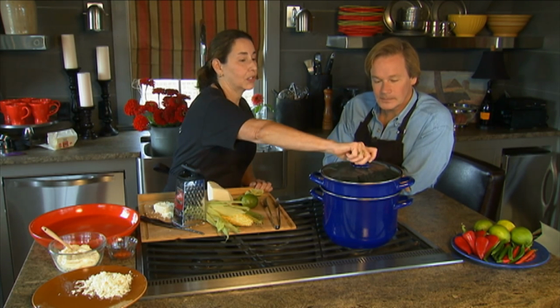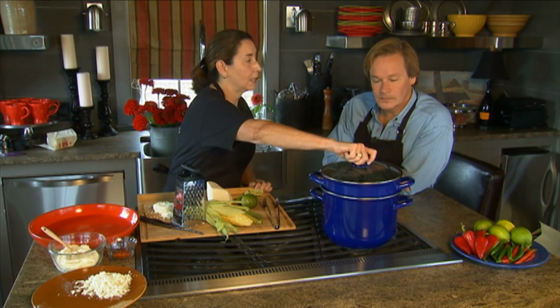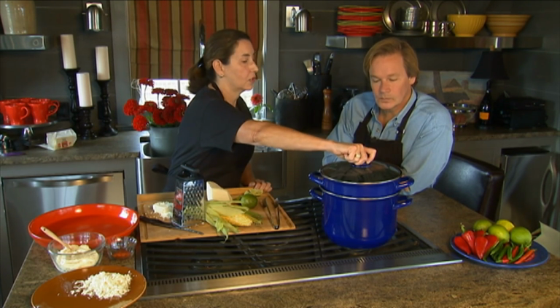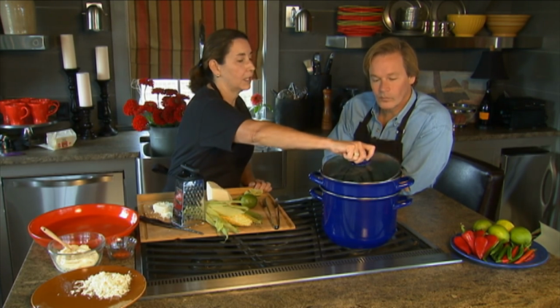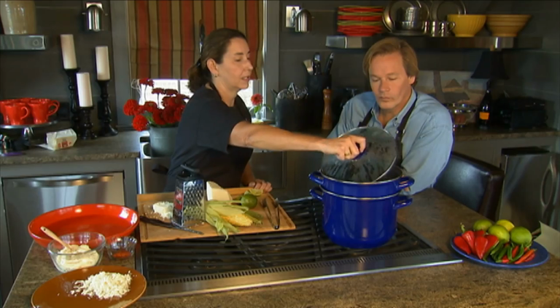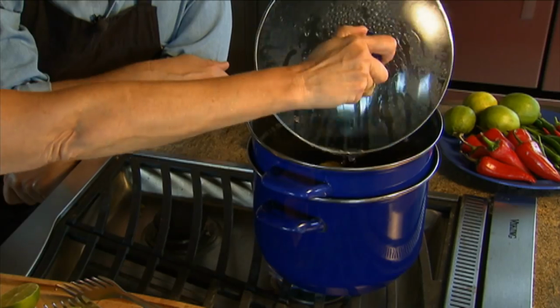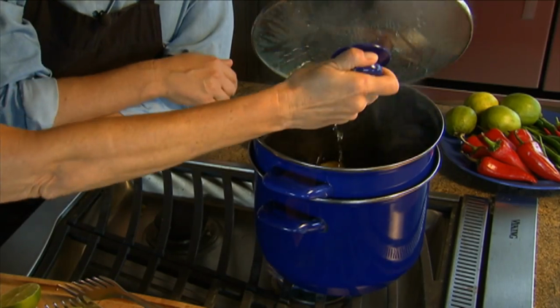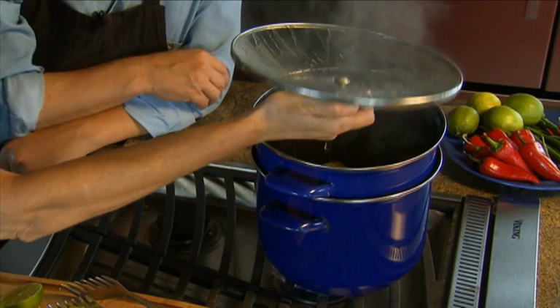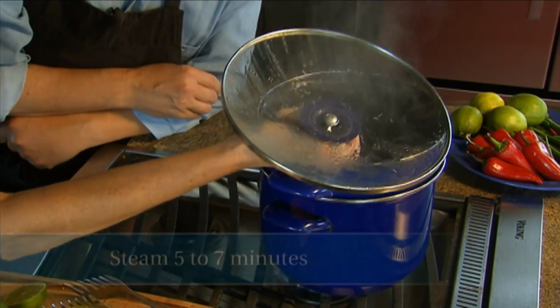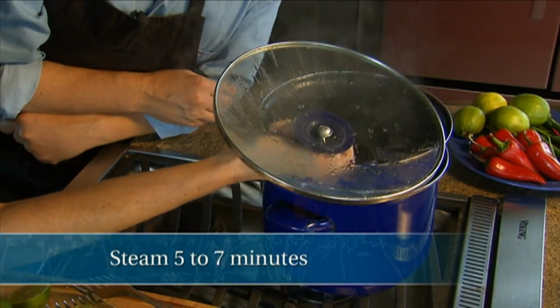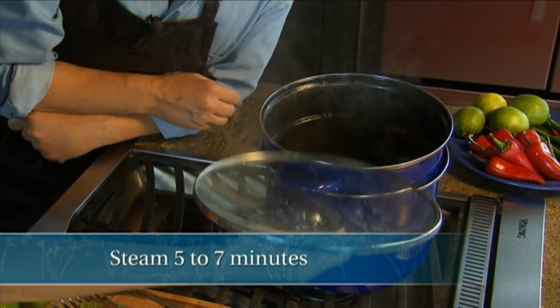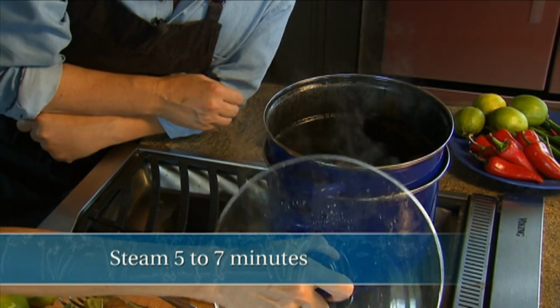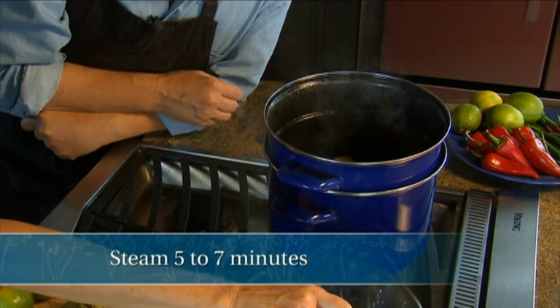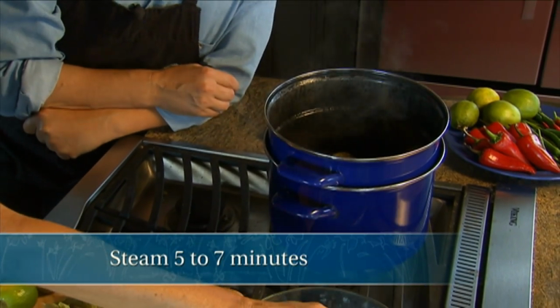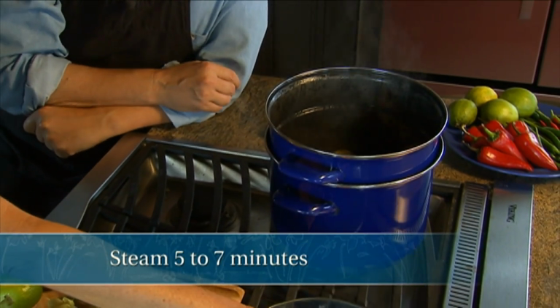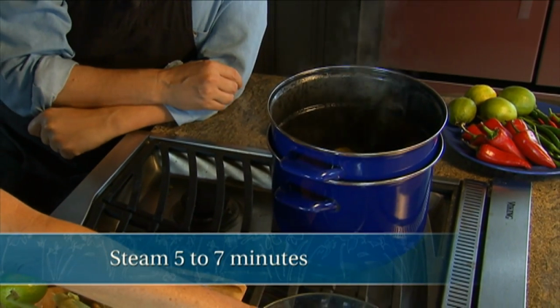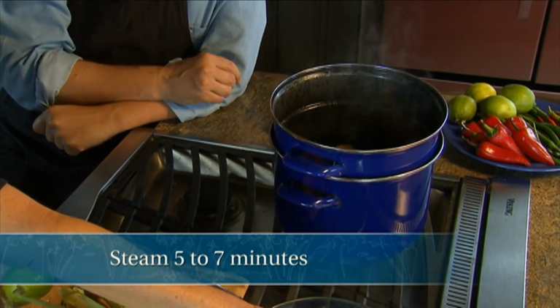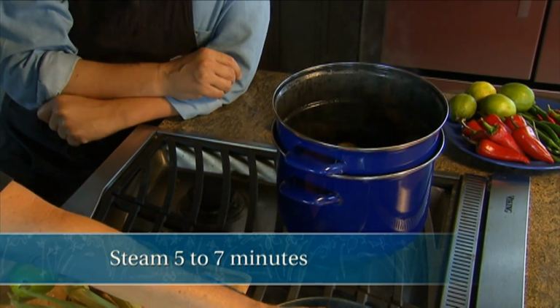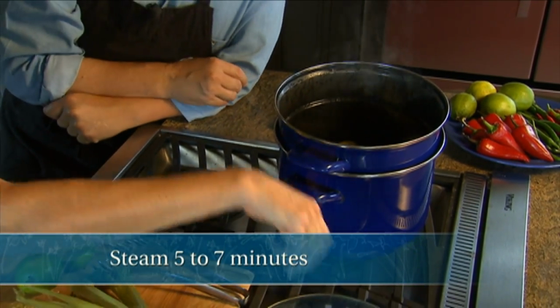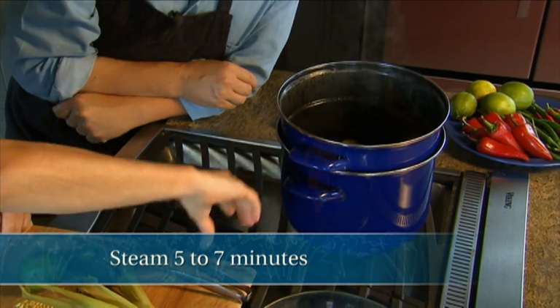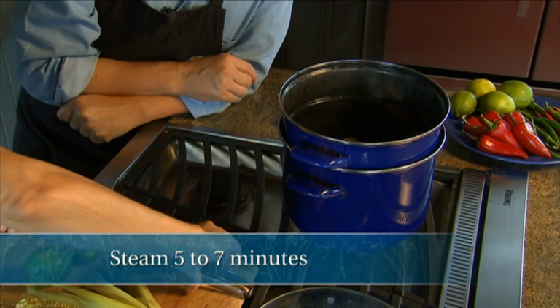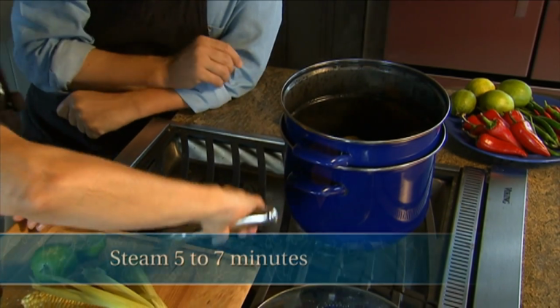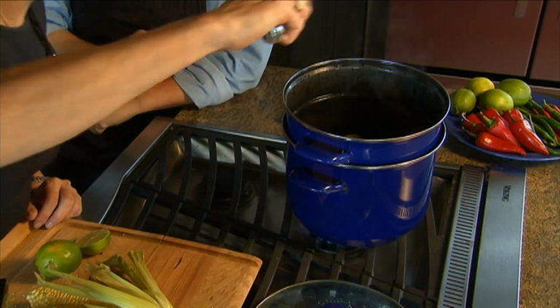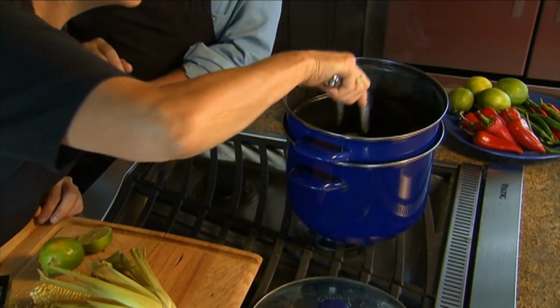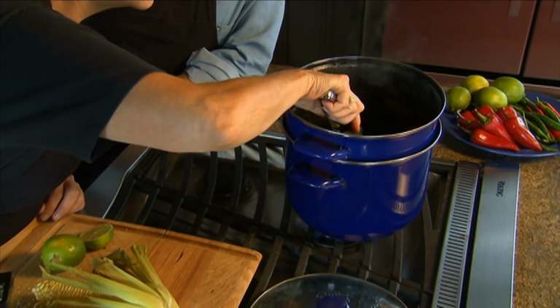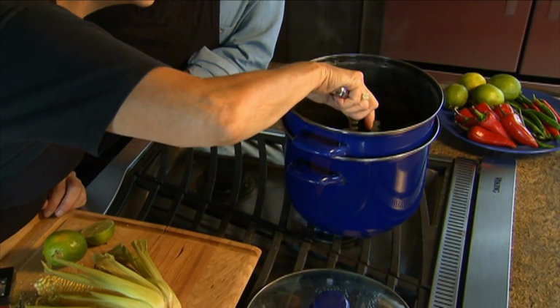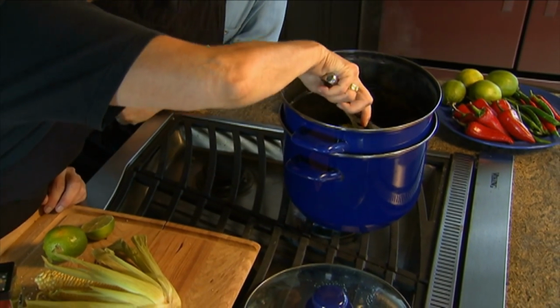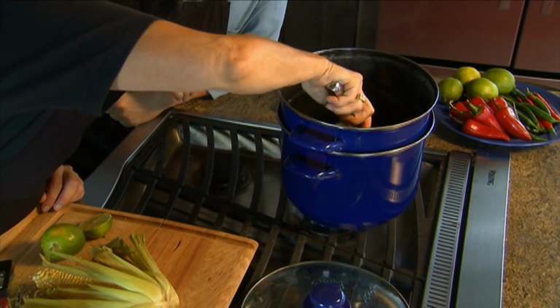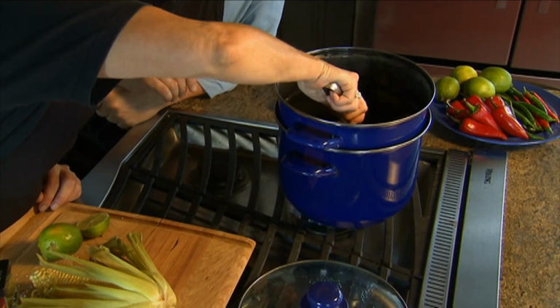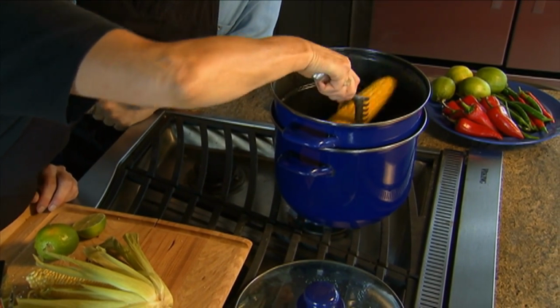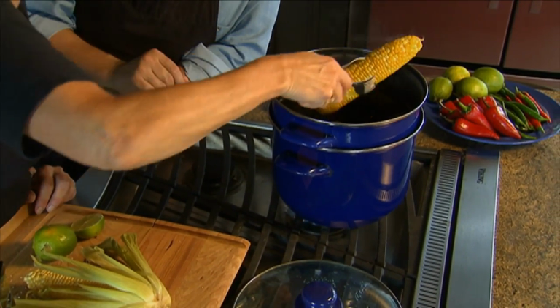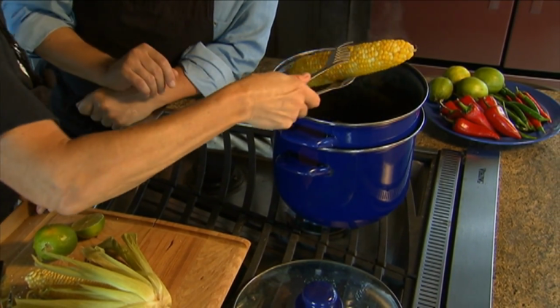The steaming is so easy — it's only going to take five to seven minutes. You could do this earlier in the day and then just heat it up in the steam basket, which is good particularly if you're having guests.